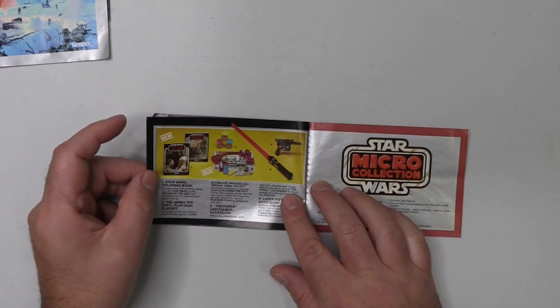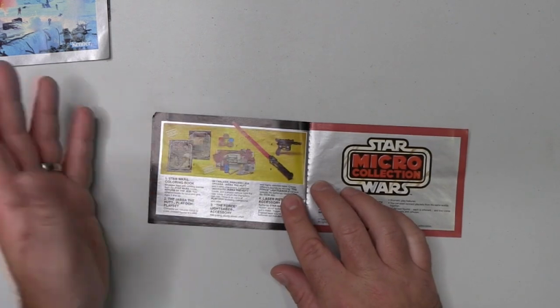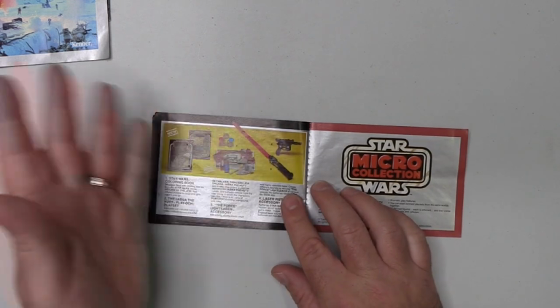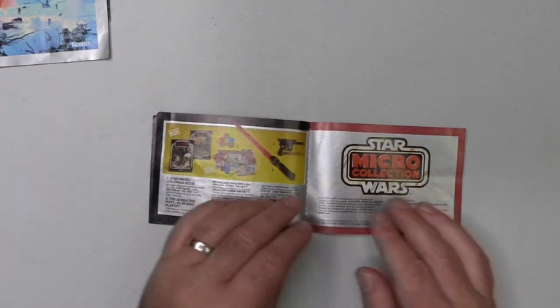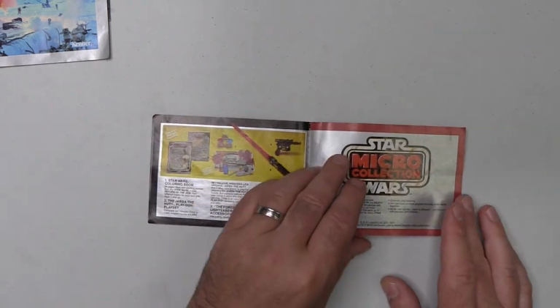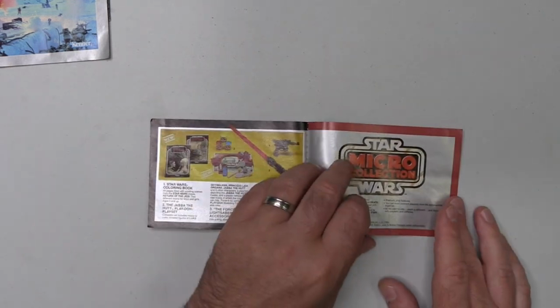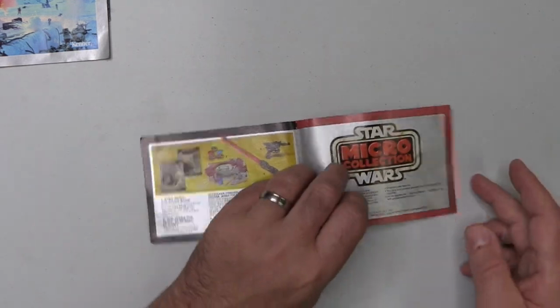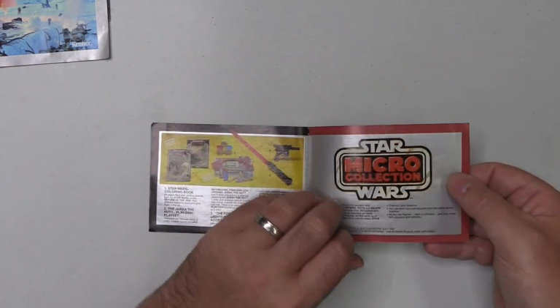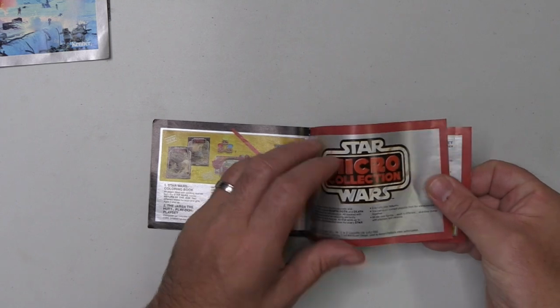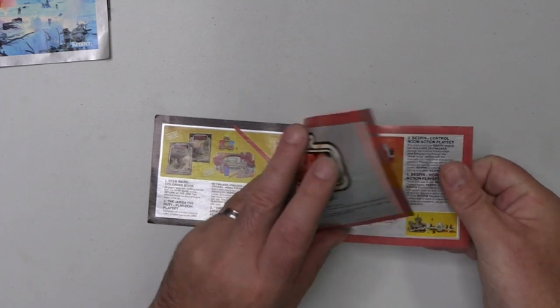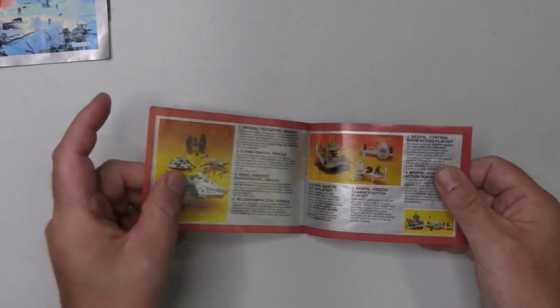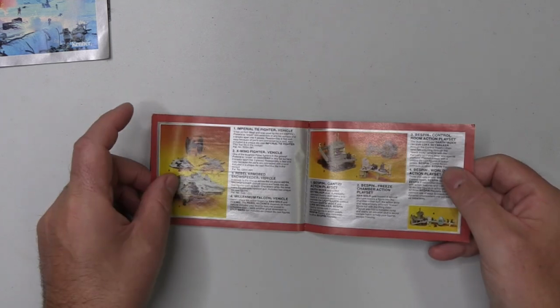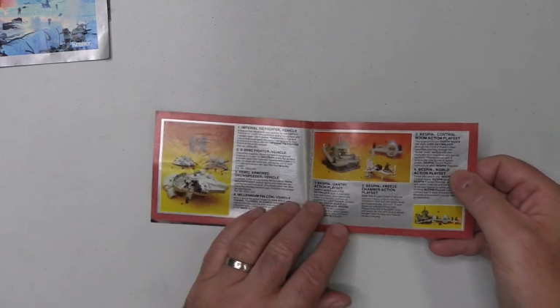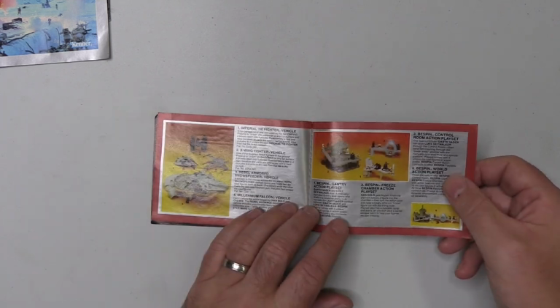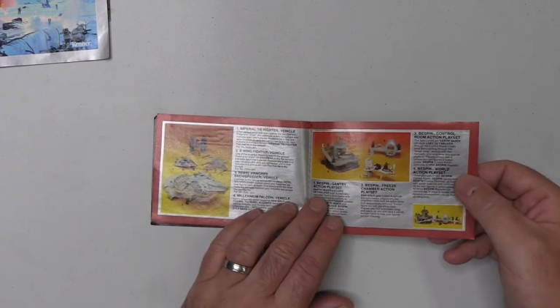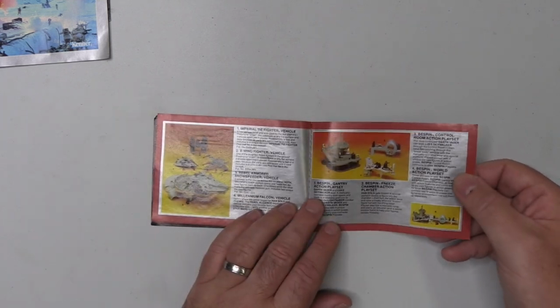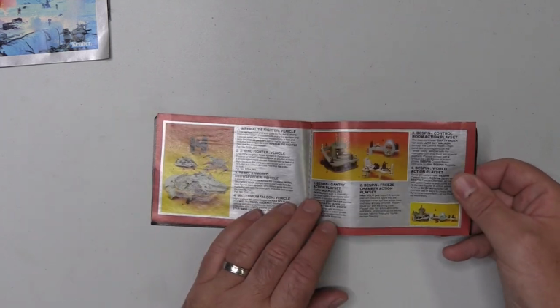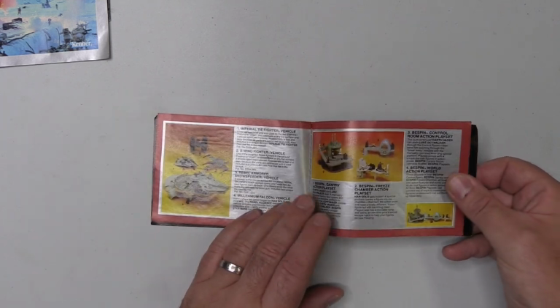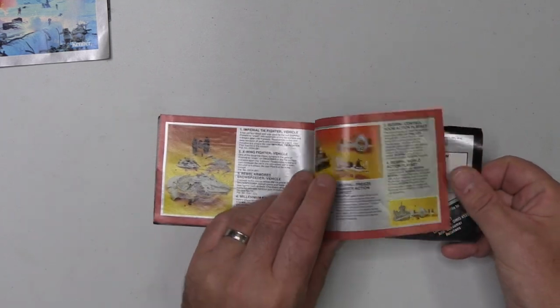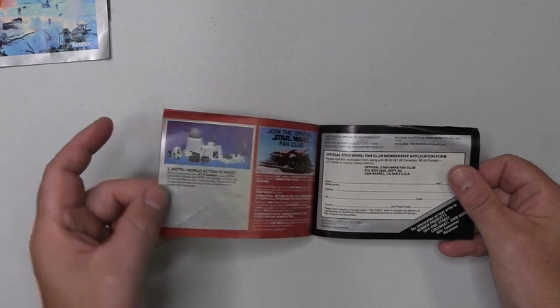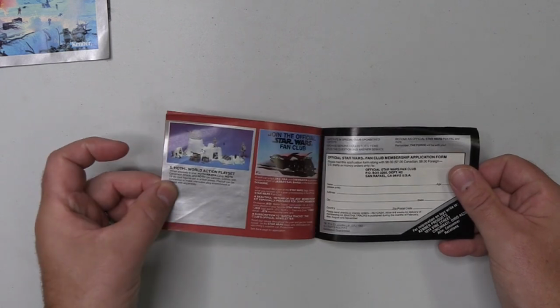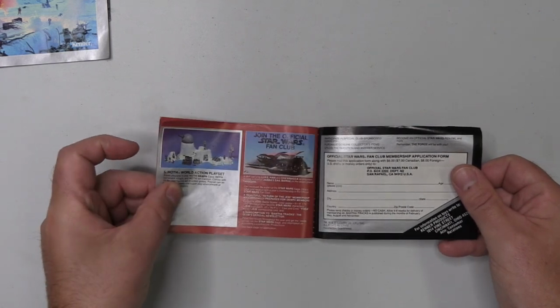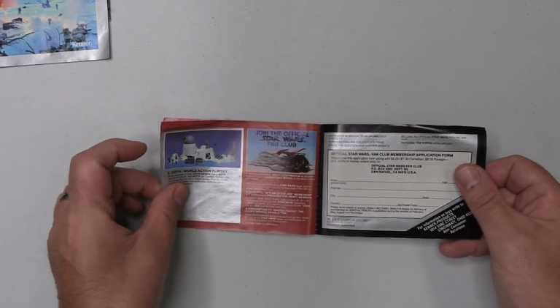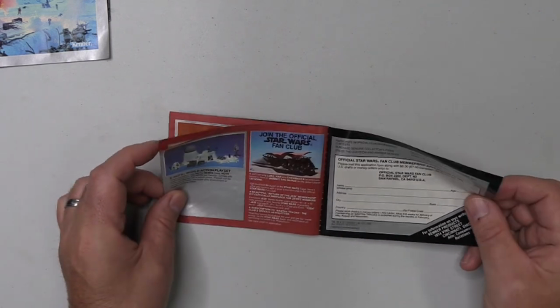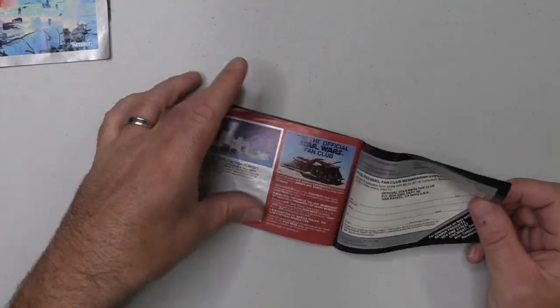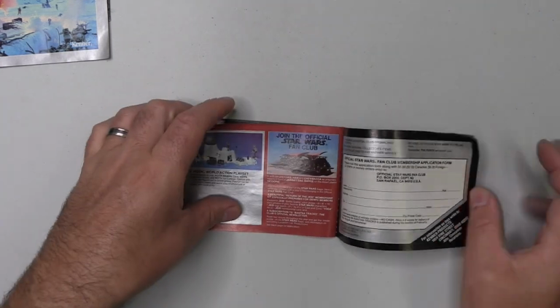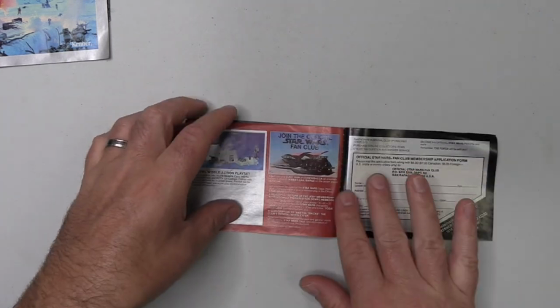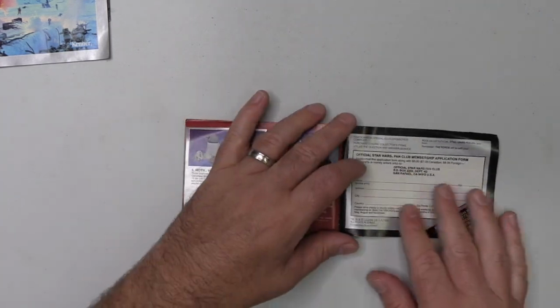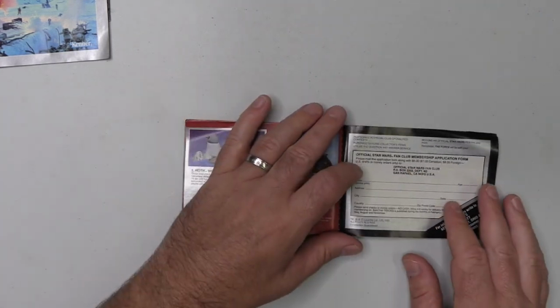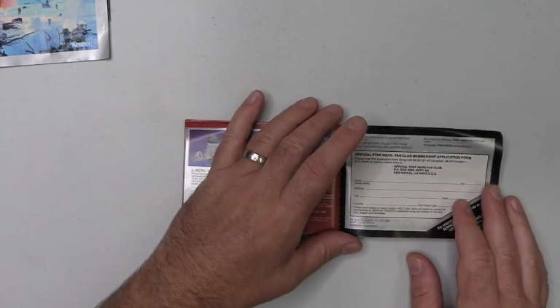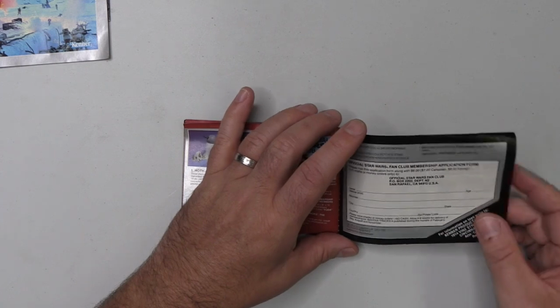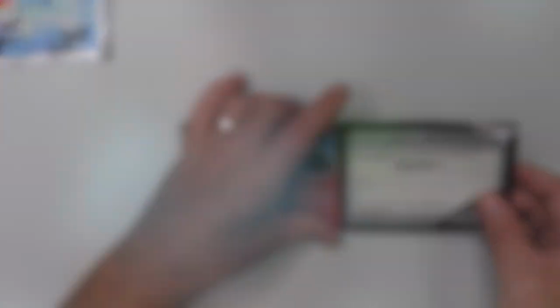More coloring books, Play-Doh, etc. And again they're still pushing the micro collection, but there are no Jedi sets of course. And again a chance to join the fan club.